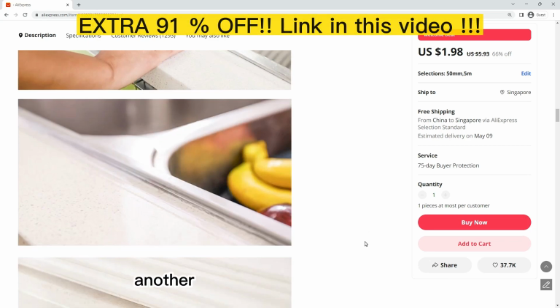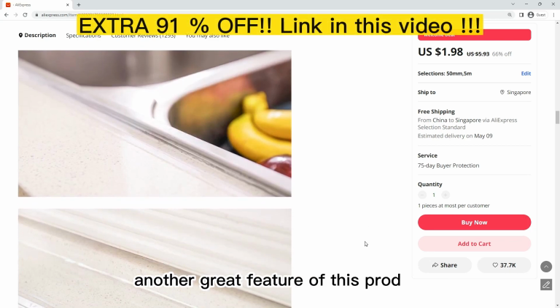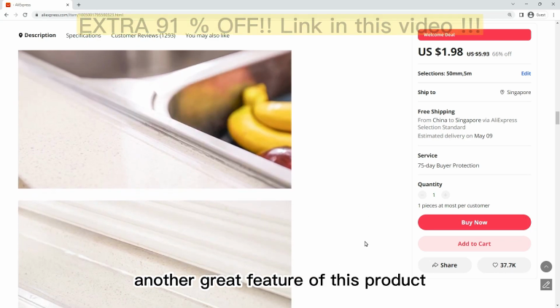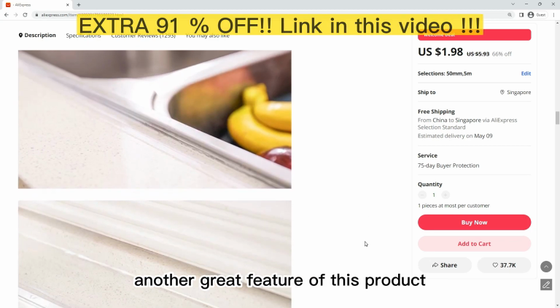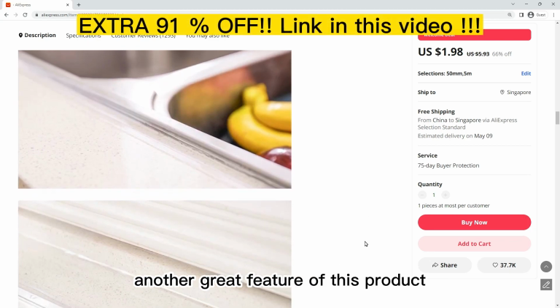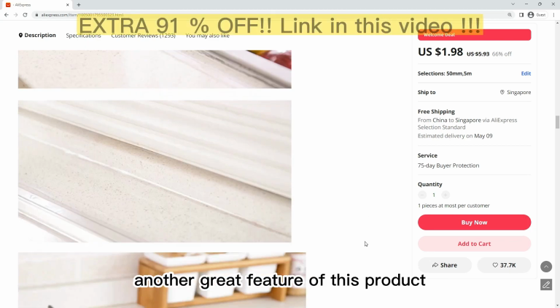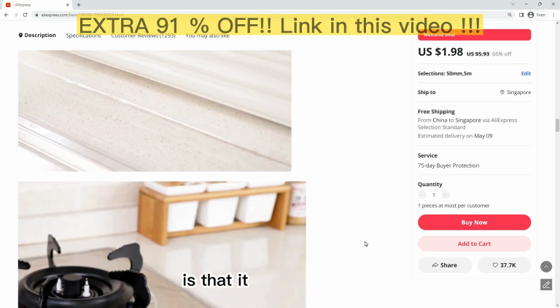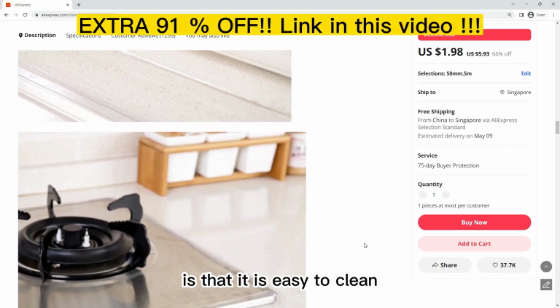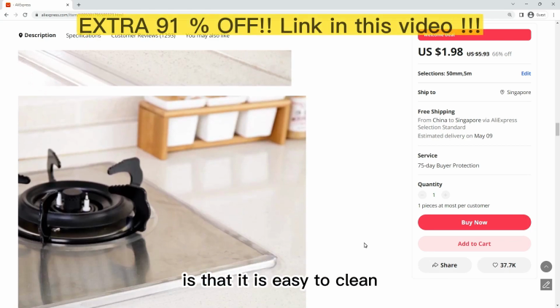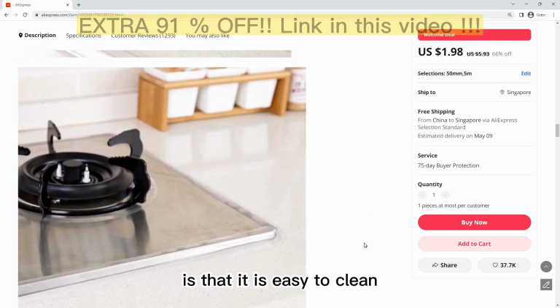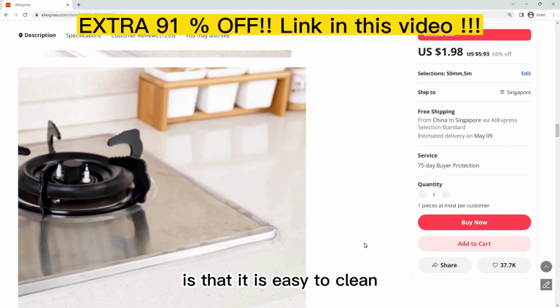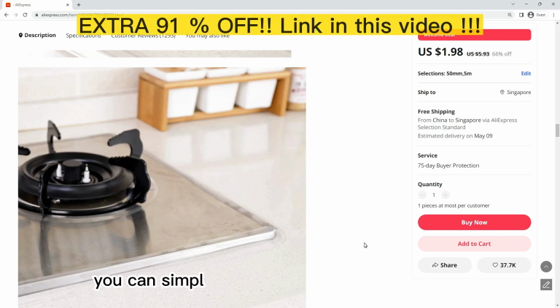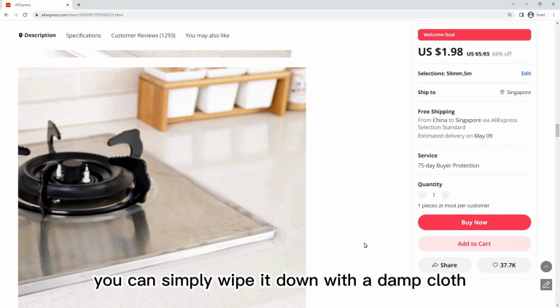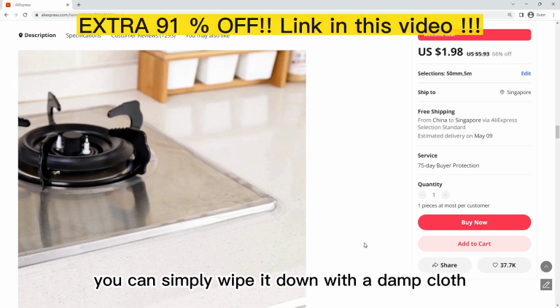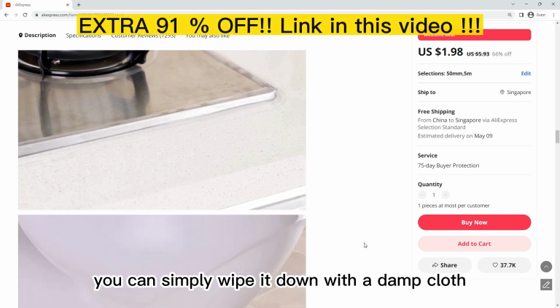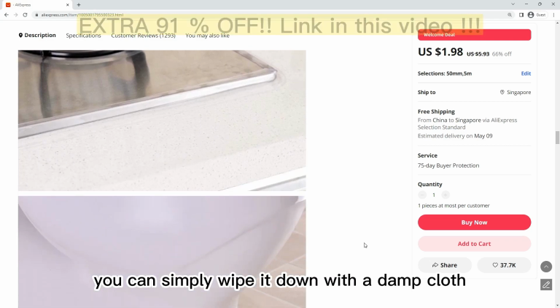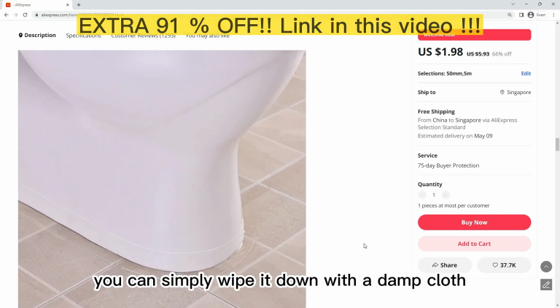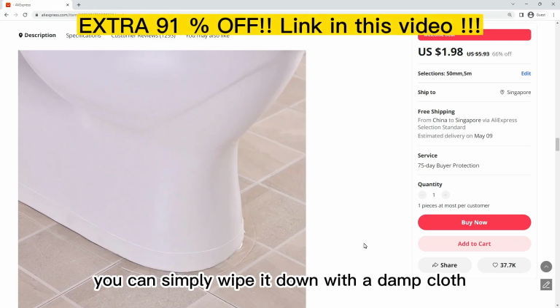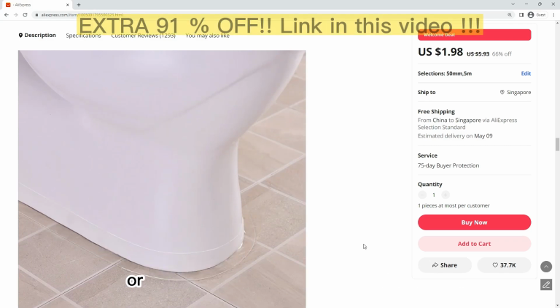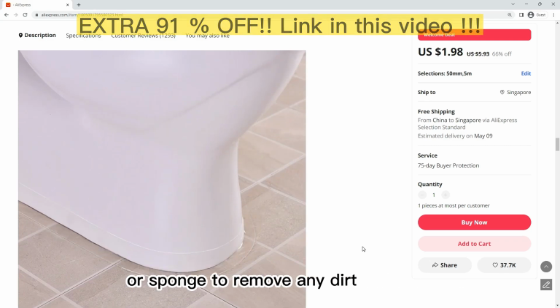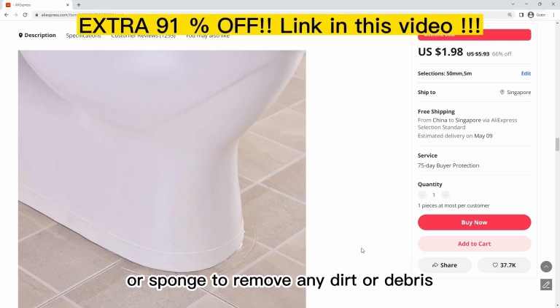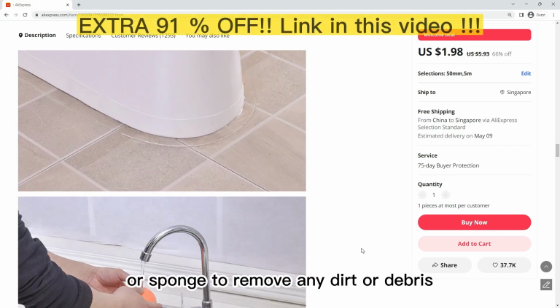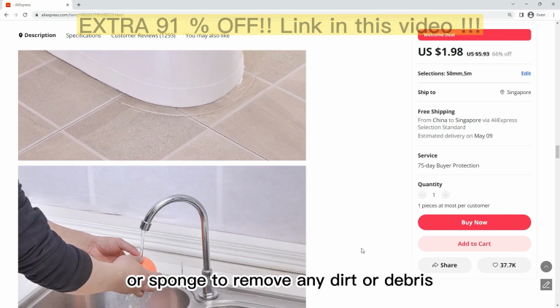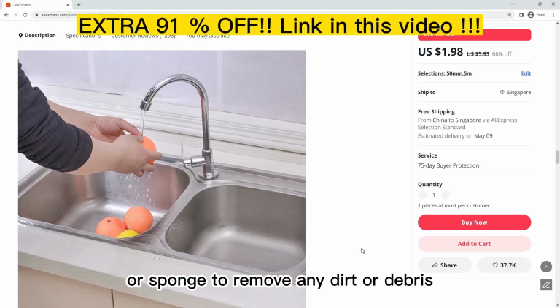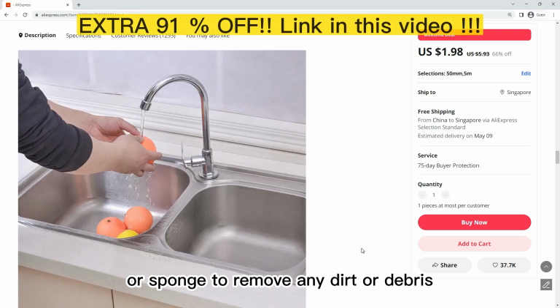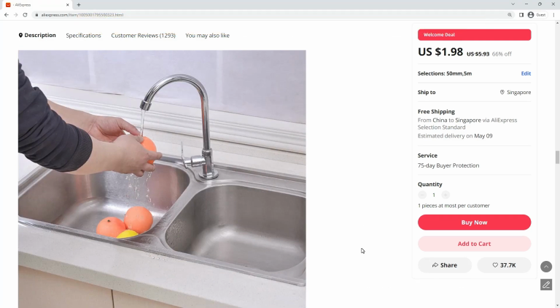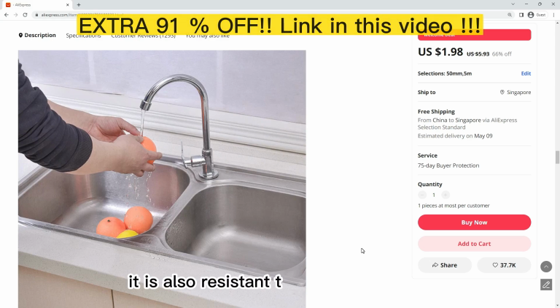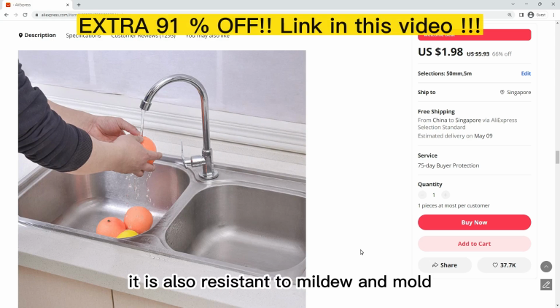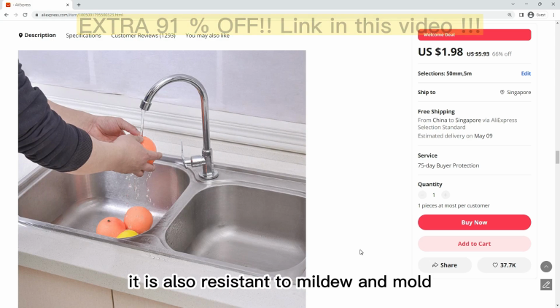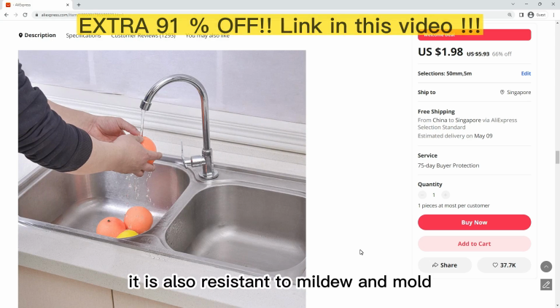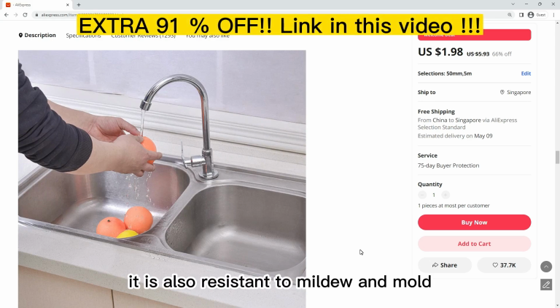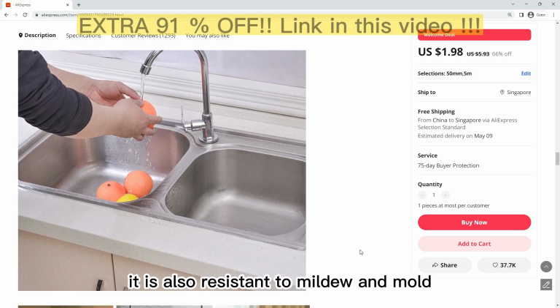Another great feature of this product is that it is easy to clean. You can simply wipe it down with a damp cloth. It is also durable and long-lasting.